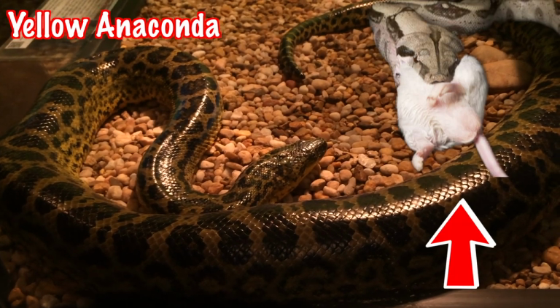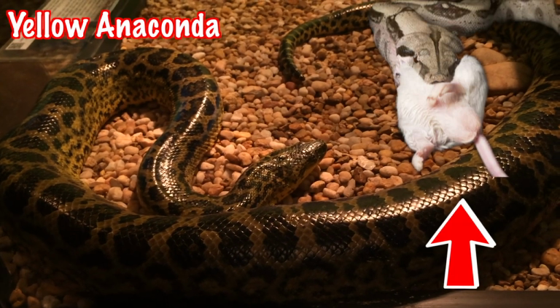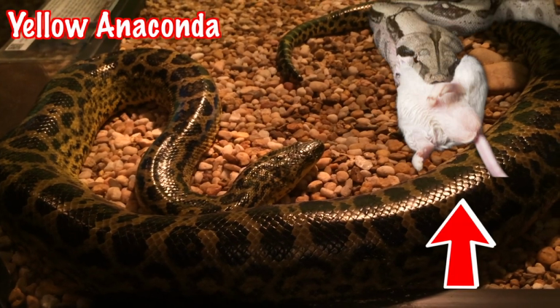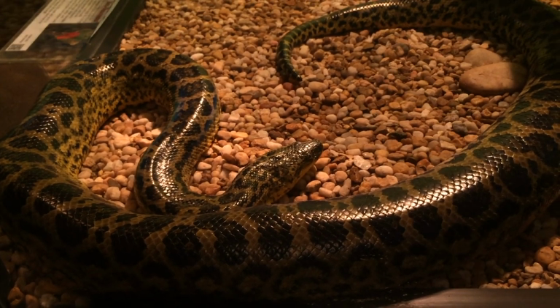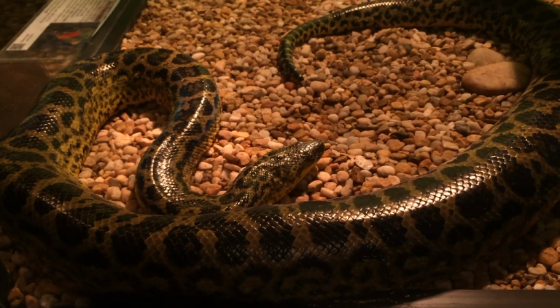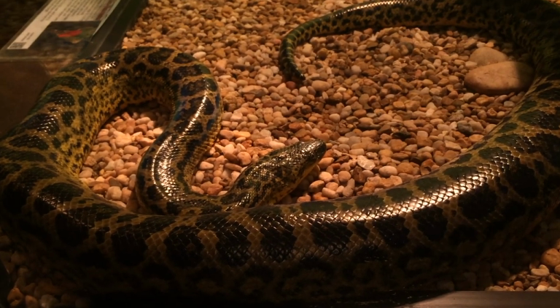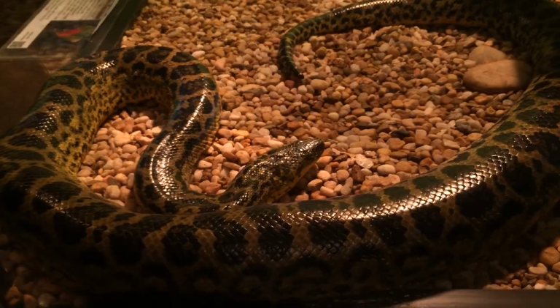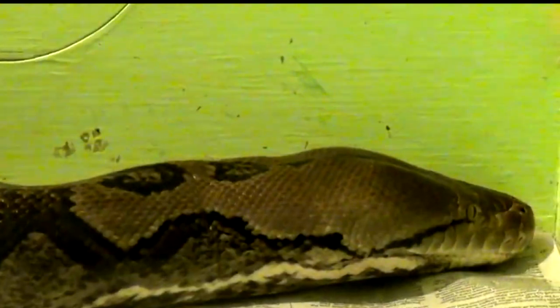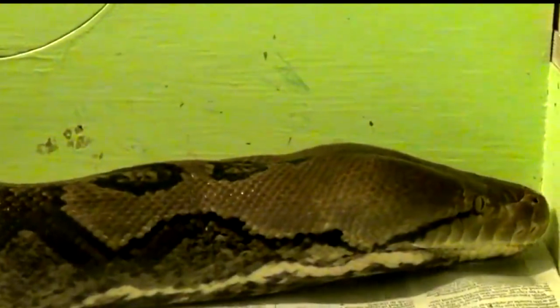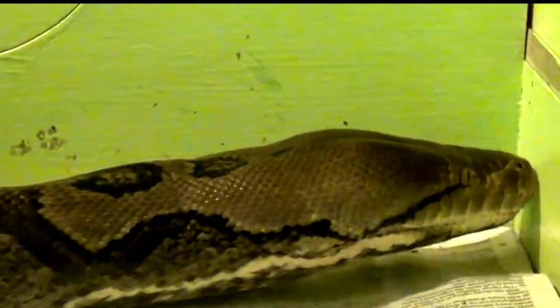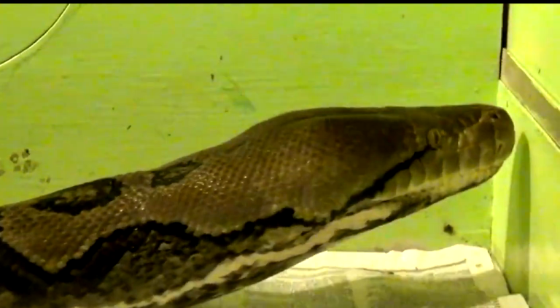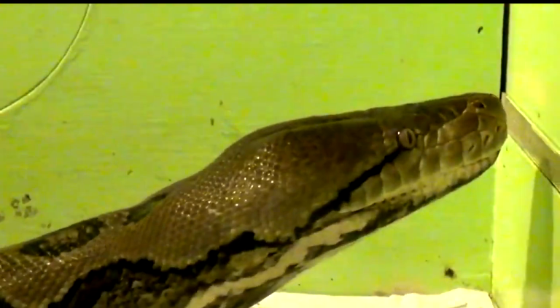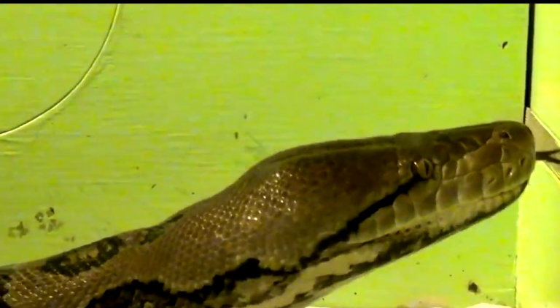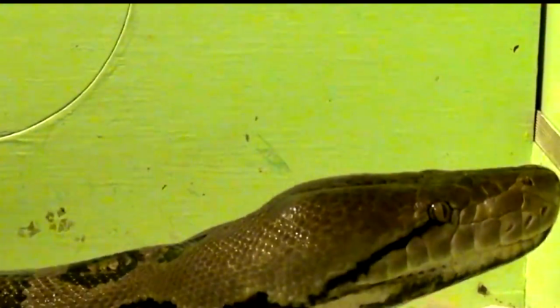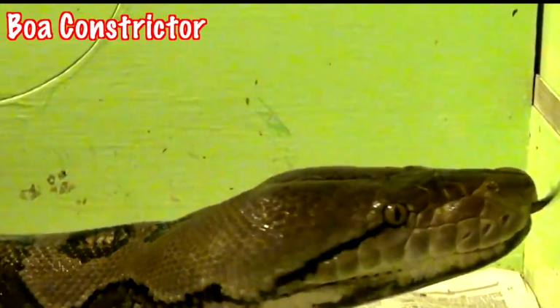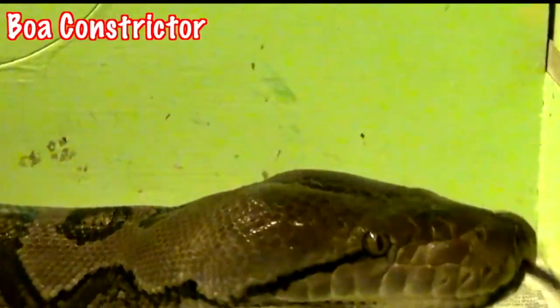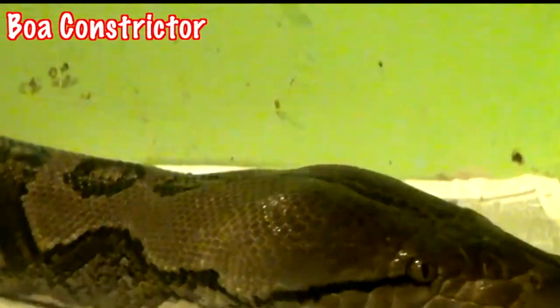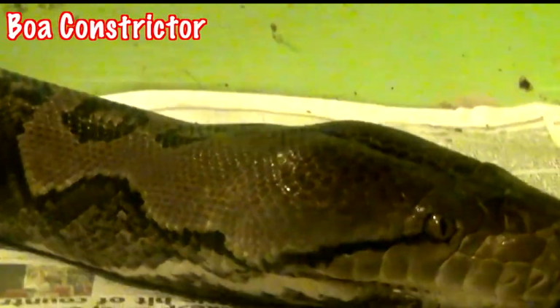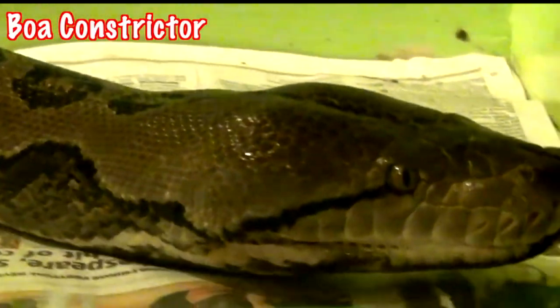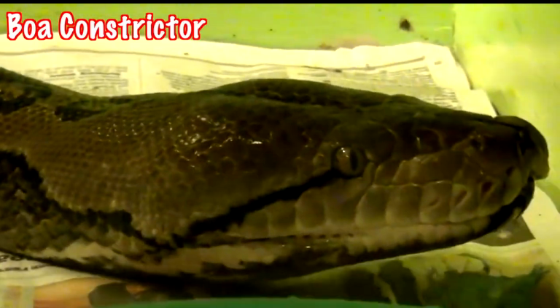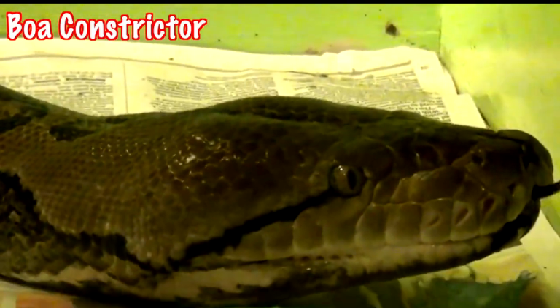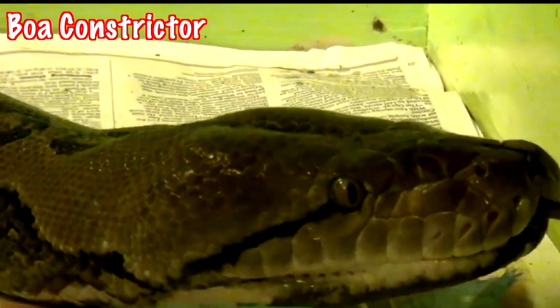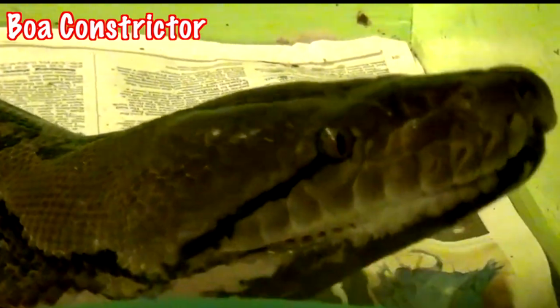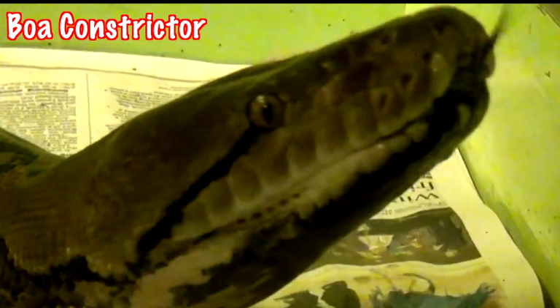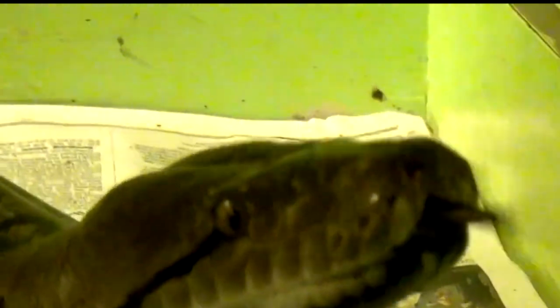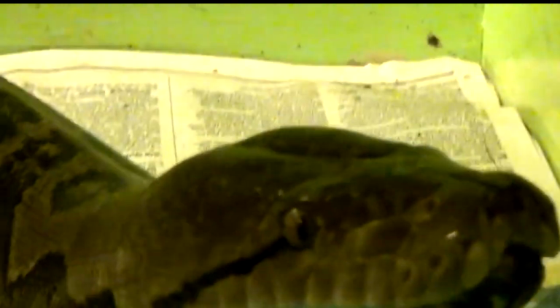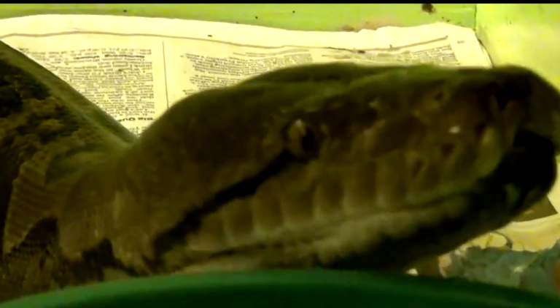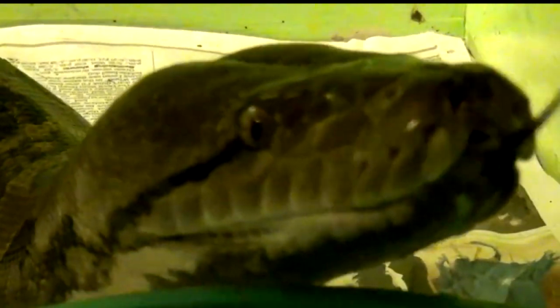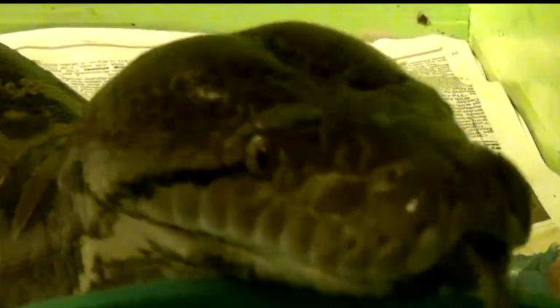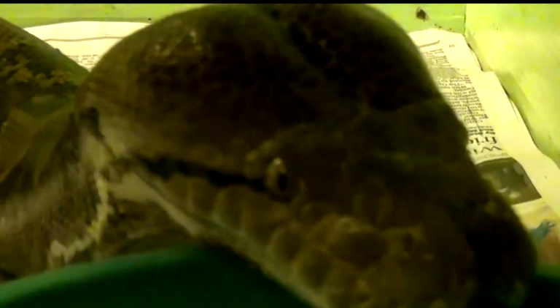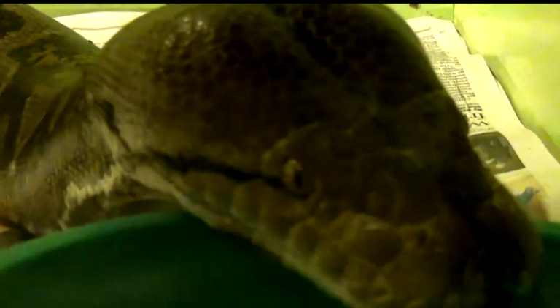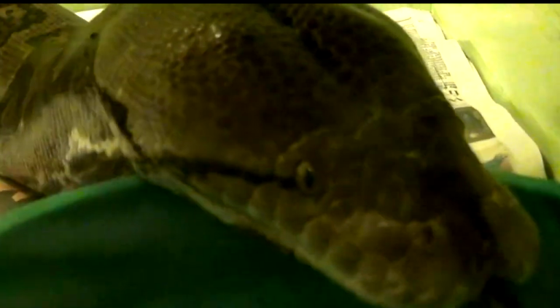Boas have hooked teeth that are not used for chewing — teeth are used for catching prey. They also have heat receptors that are used for detection of warm-blooded prey. Other than that, the boa uses its sense of smell to find its victim.